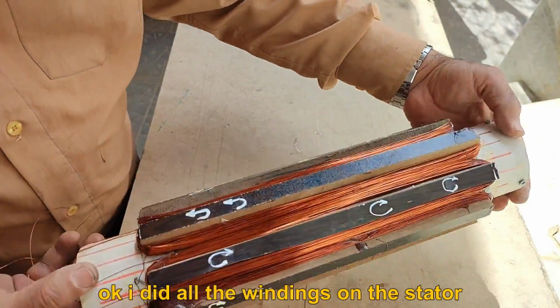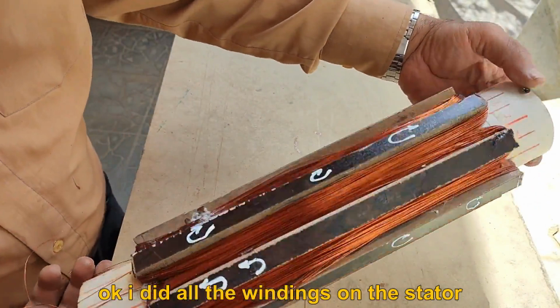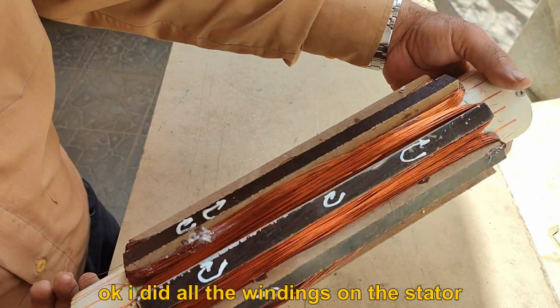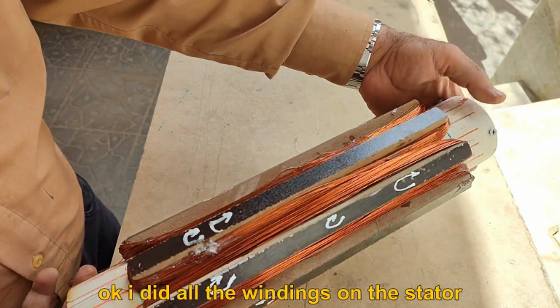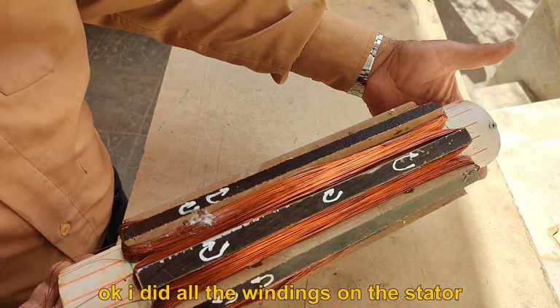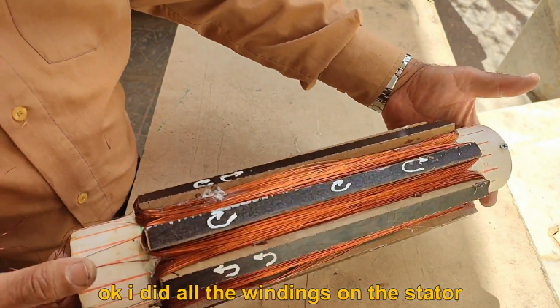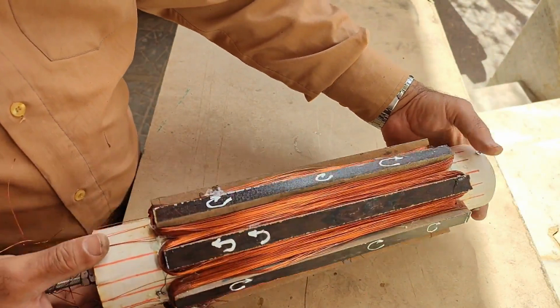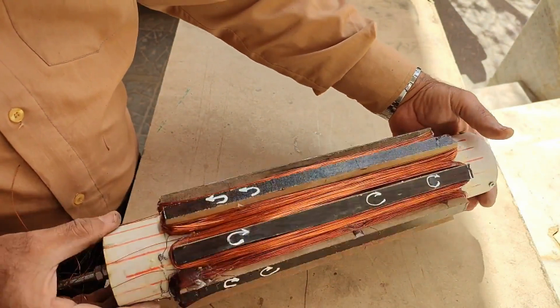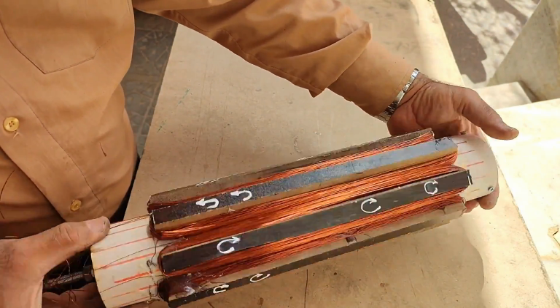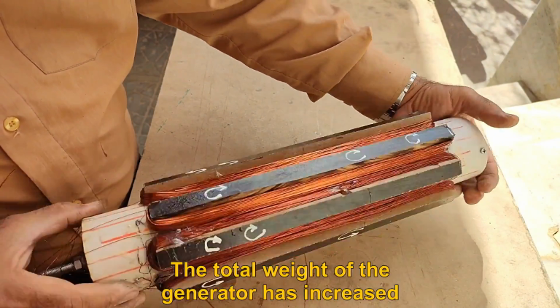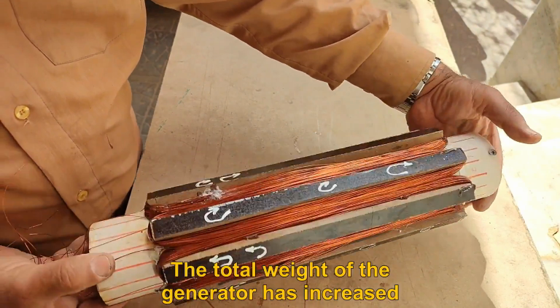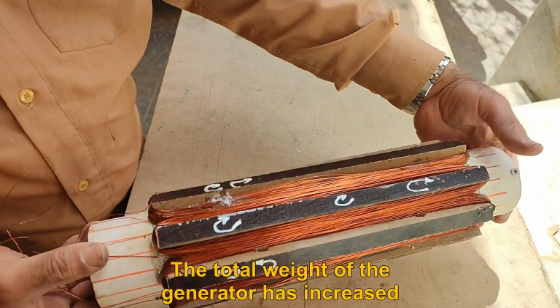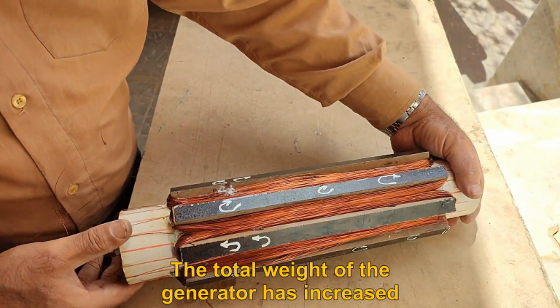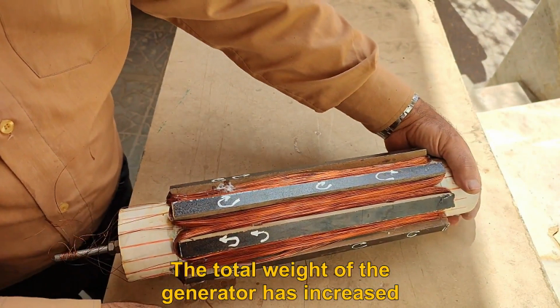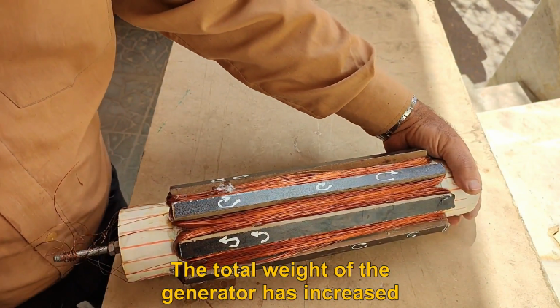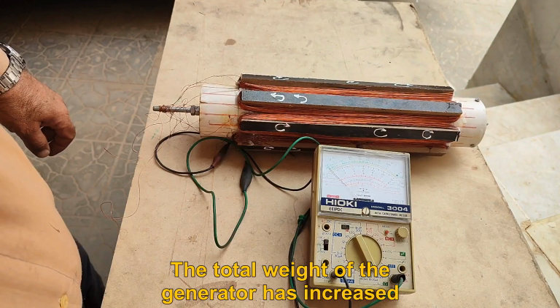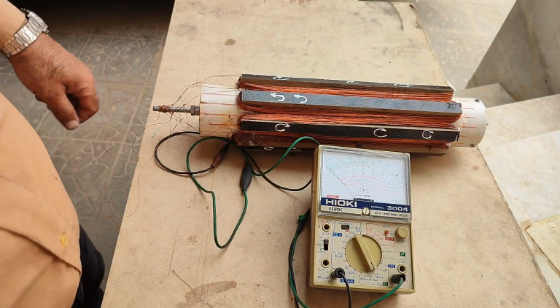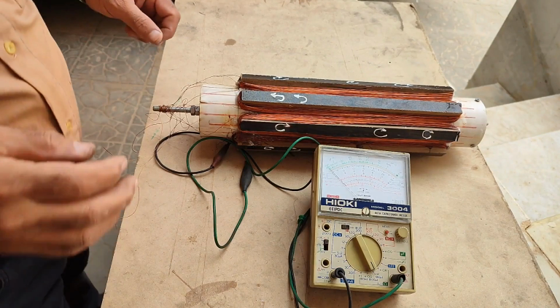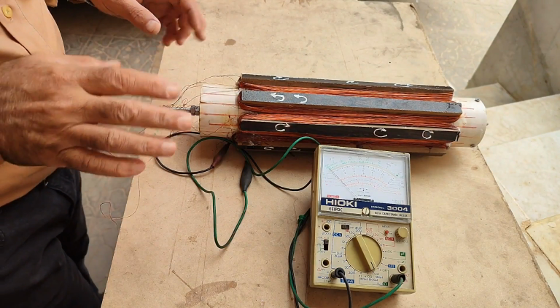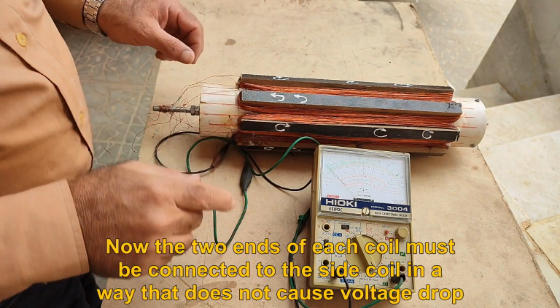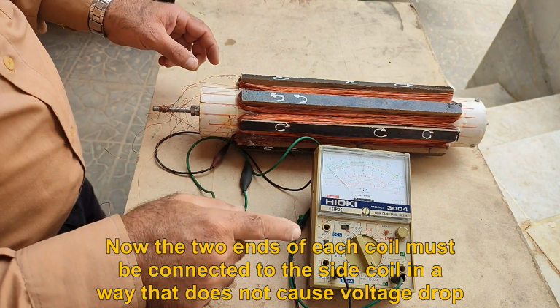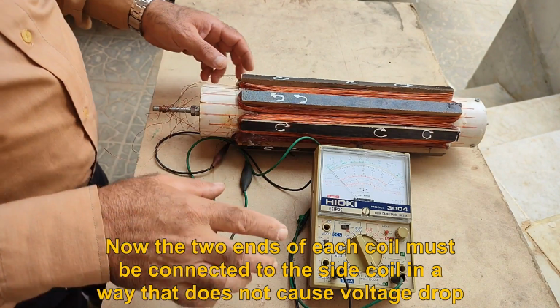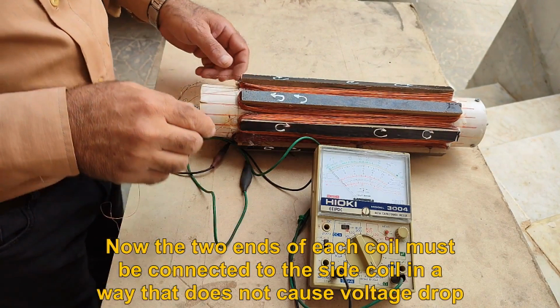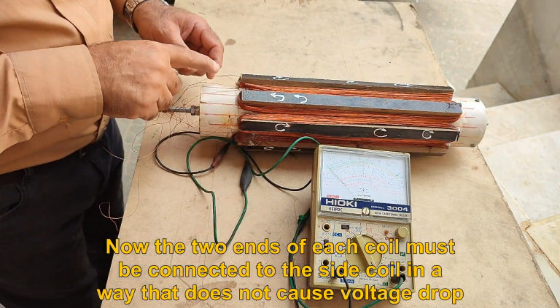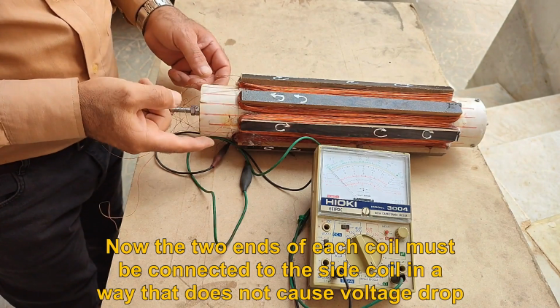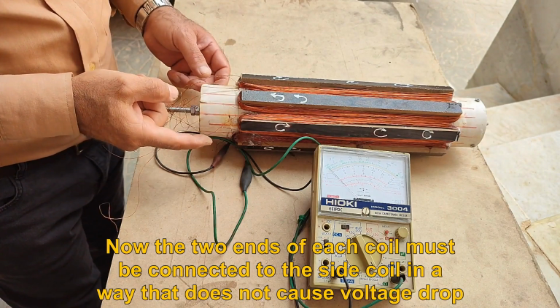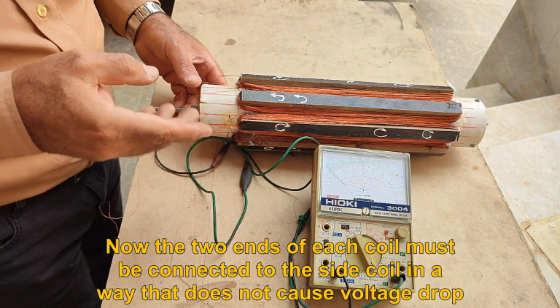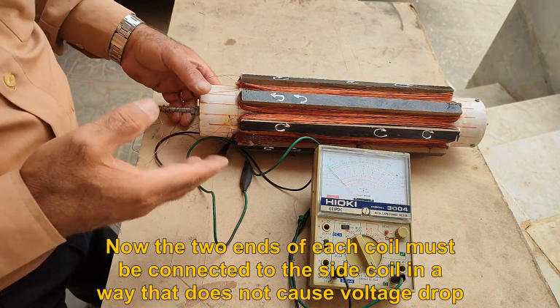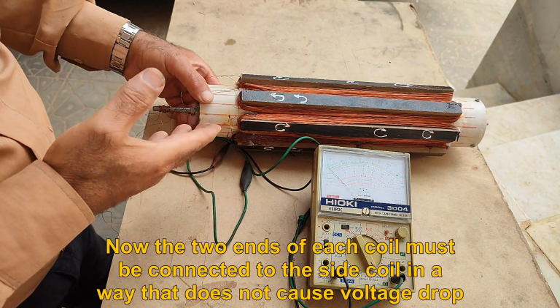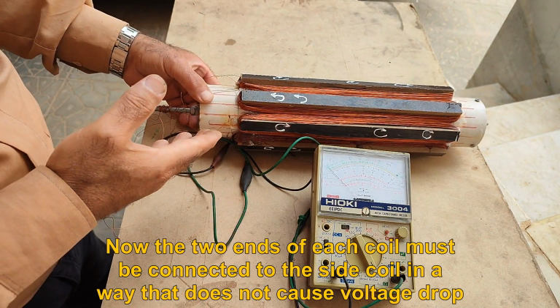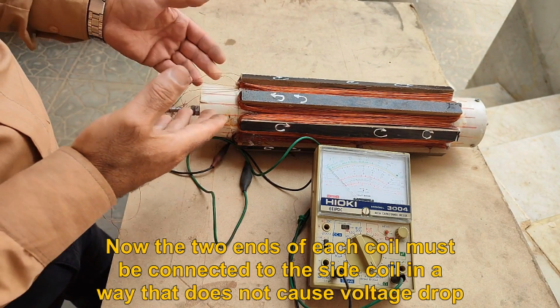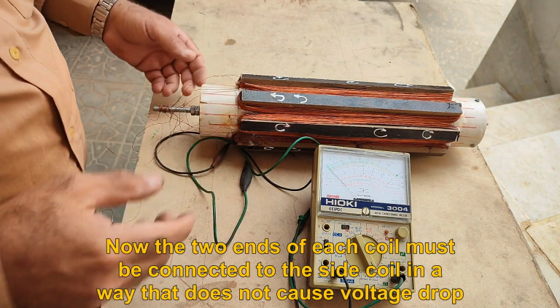I did all the windings on the stator. The total weight of the generator has increased. Now the two ends of each coil must be connected to the side coil in a way that does not cause voltage drop.